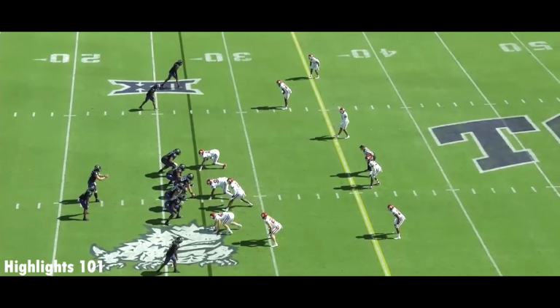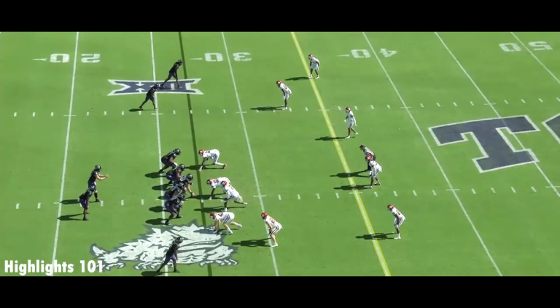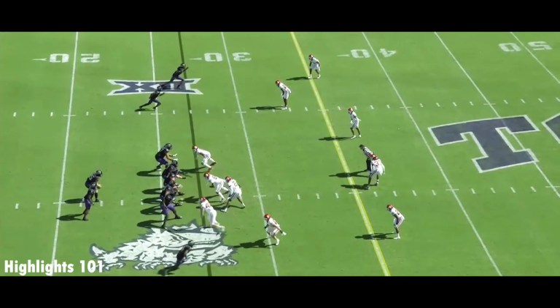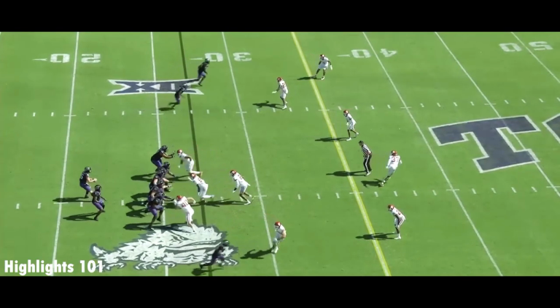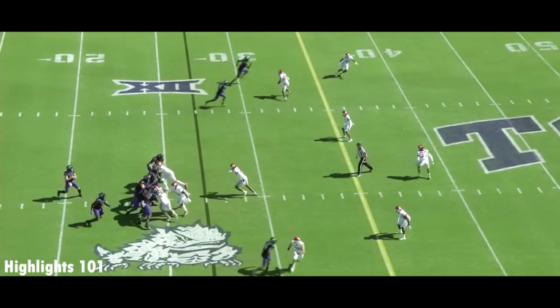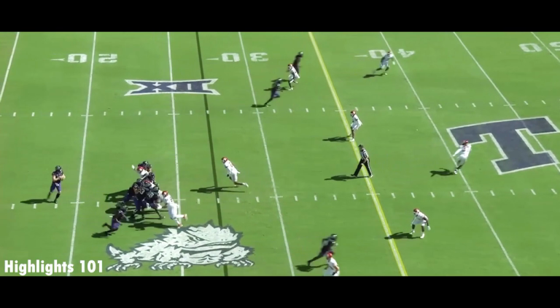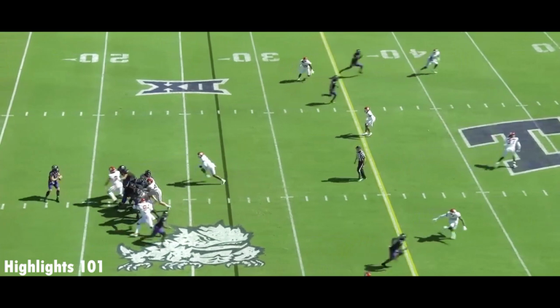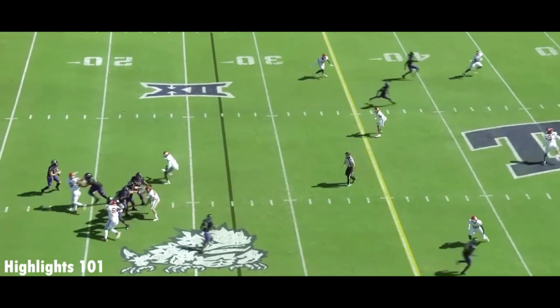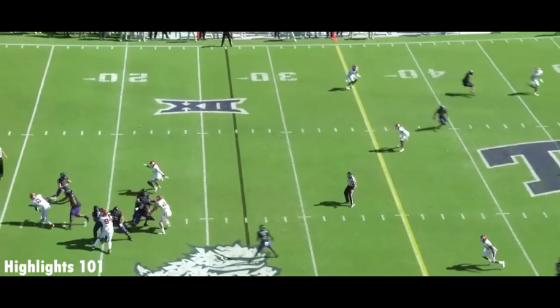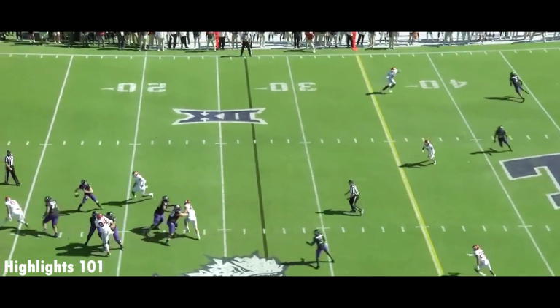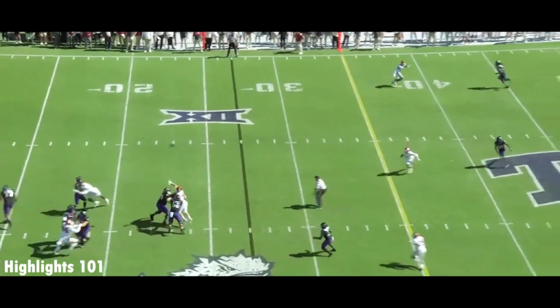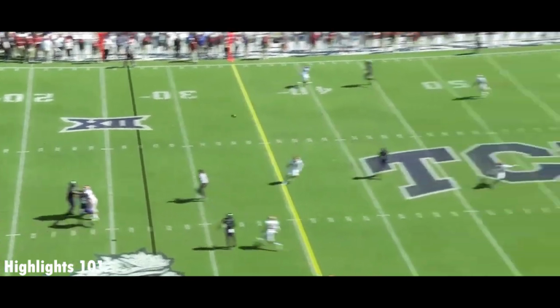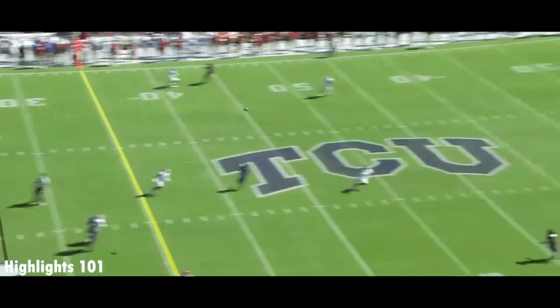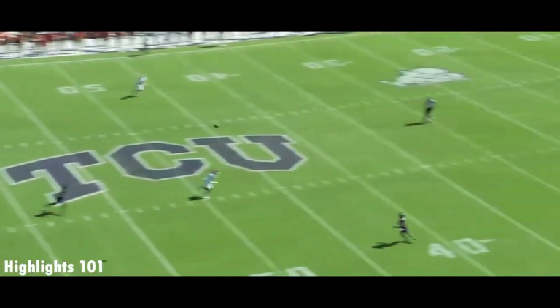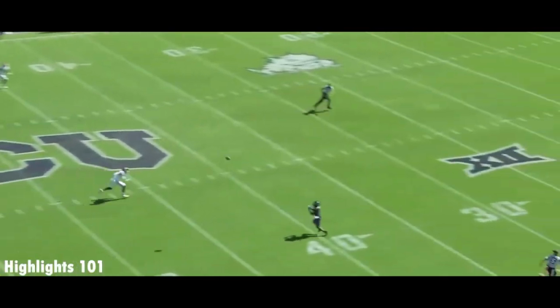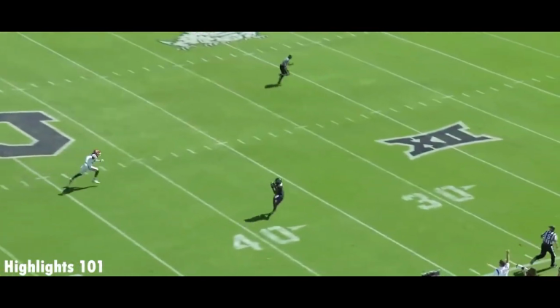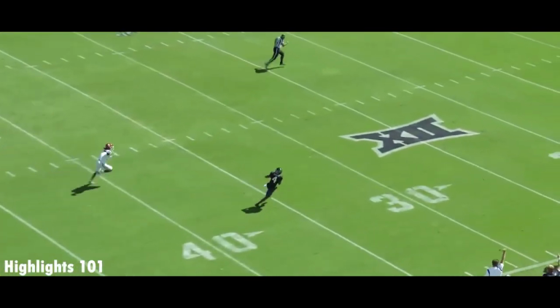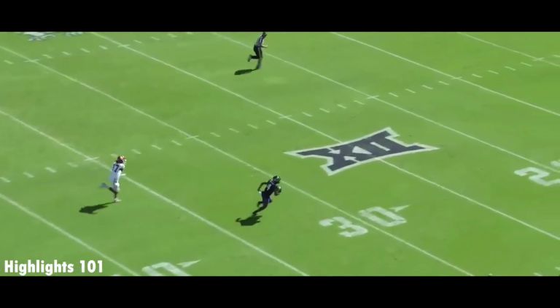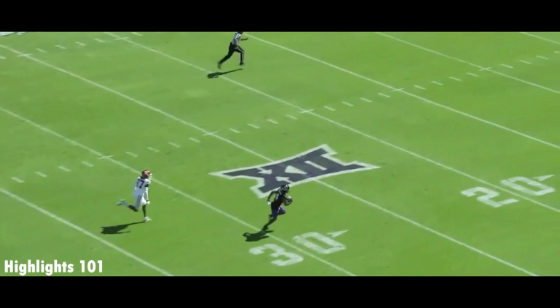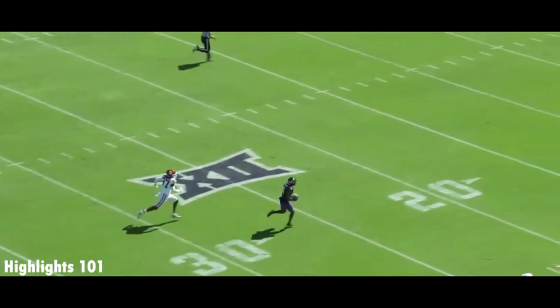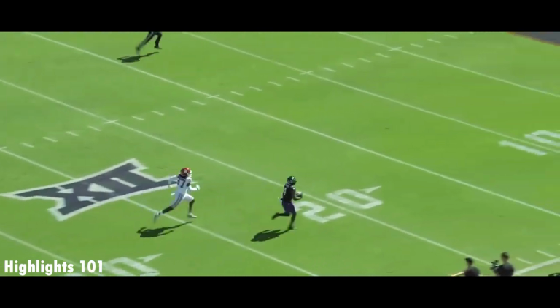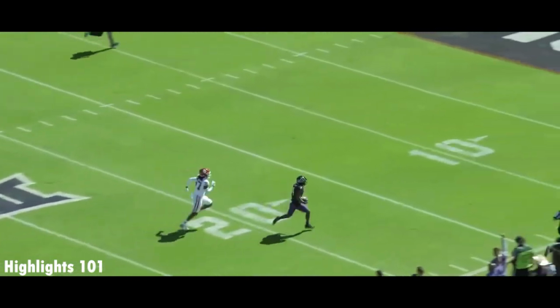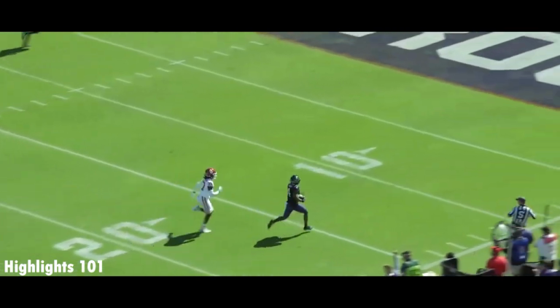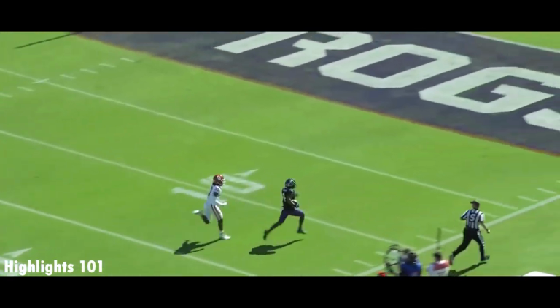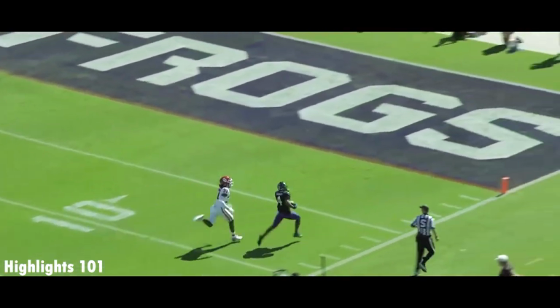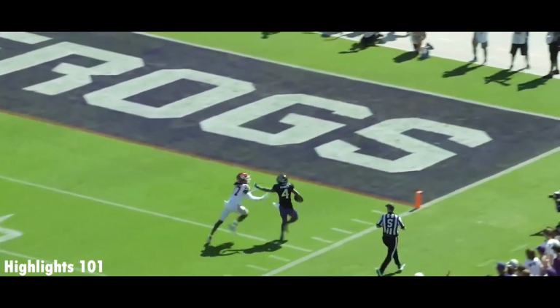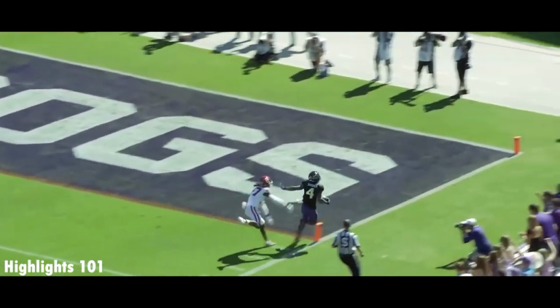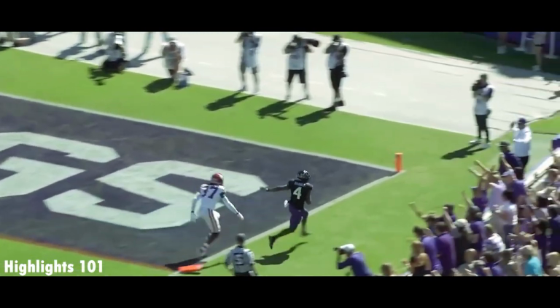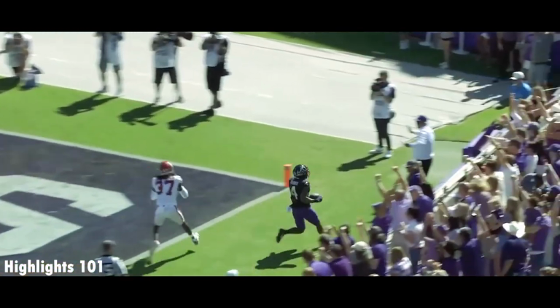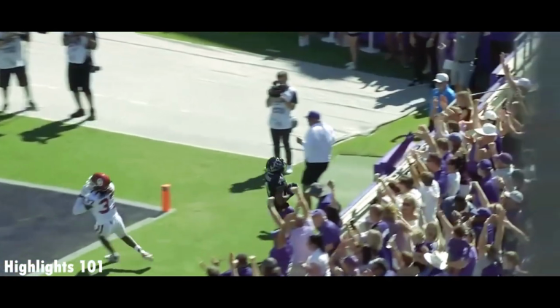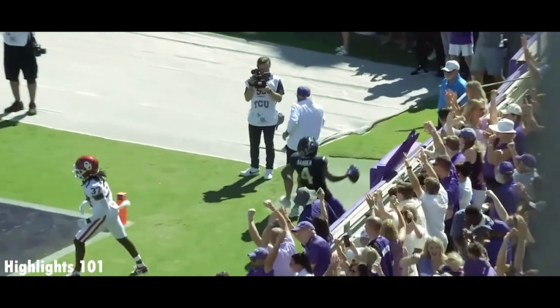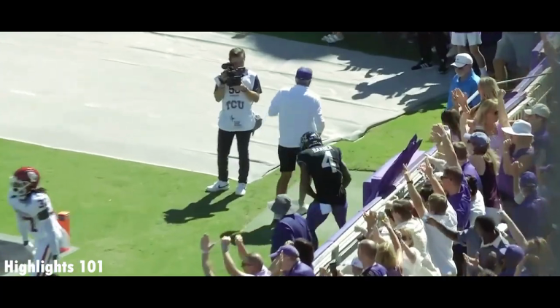Intricate grading system for some of these QB transfers — we'll talk about that later. Duggan wide open! Room service cut by Barber, and he's off!